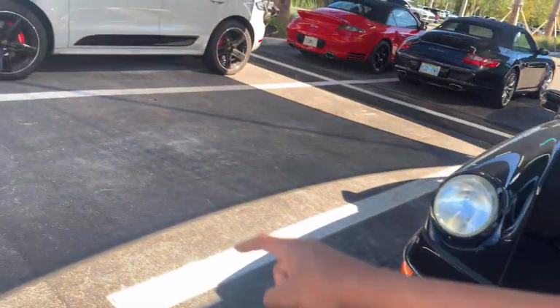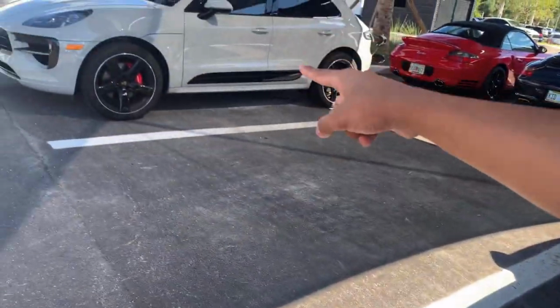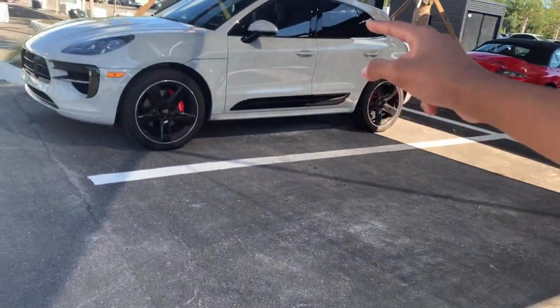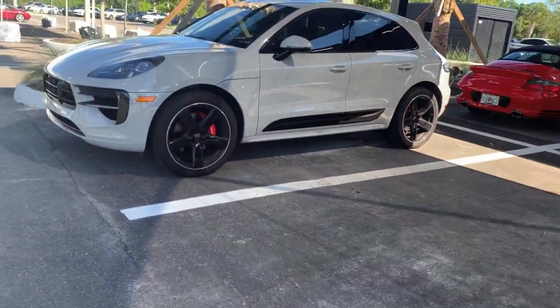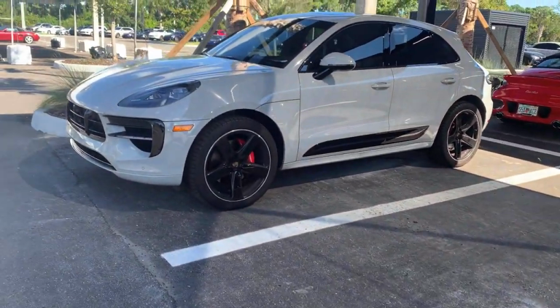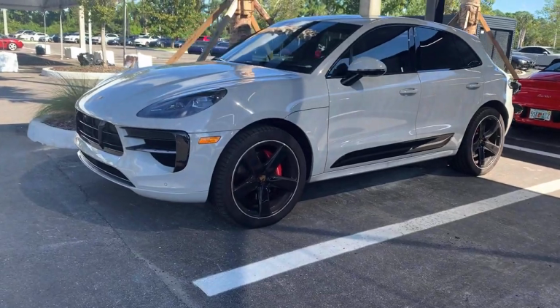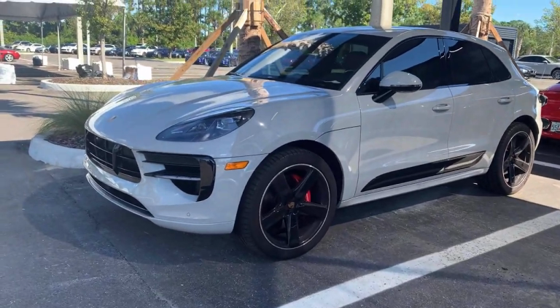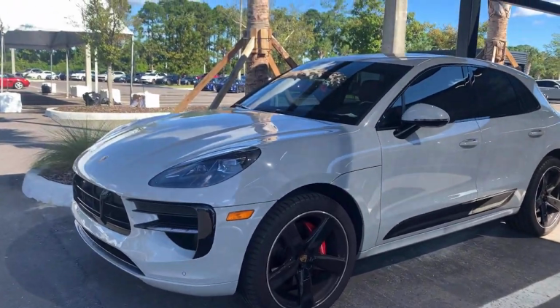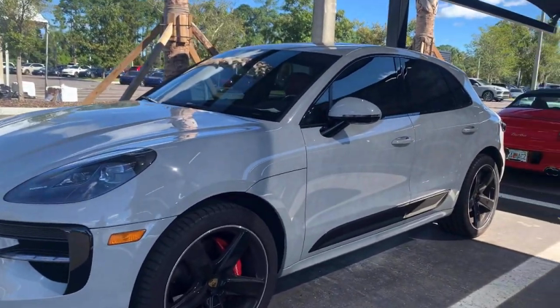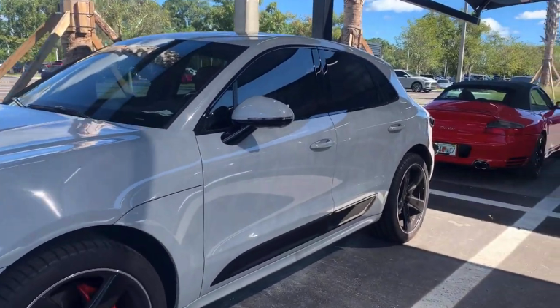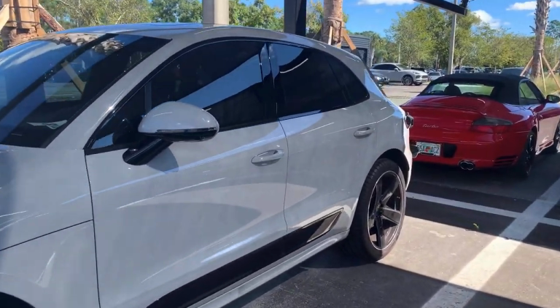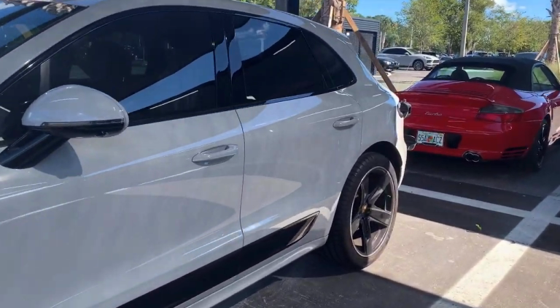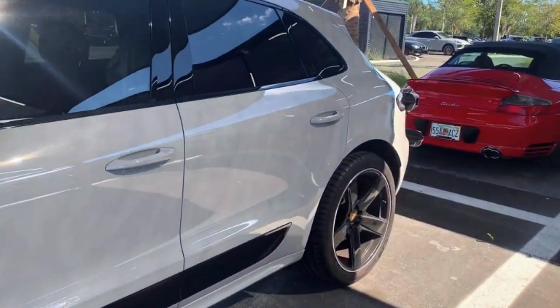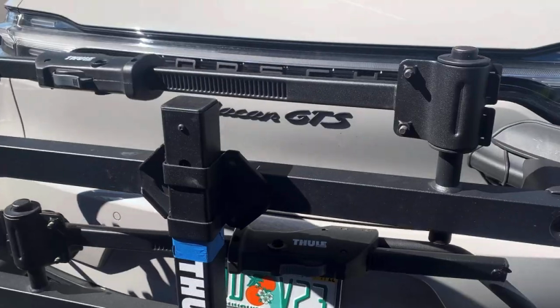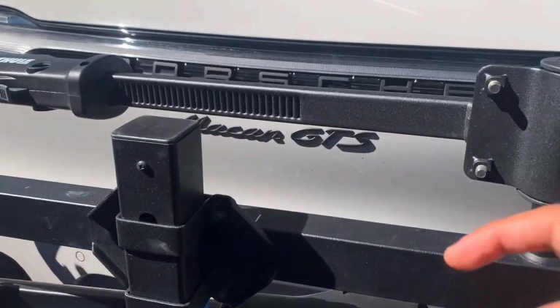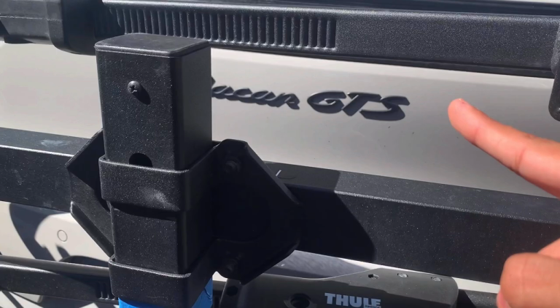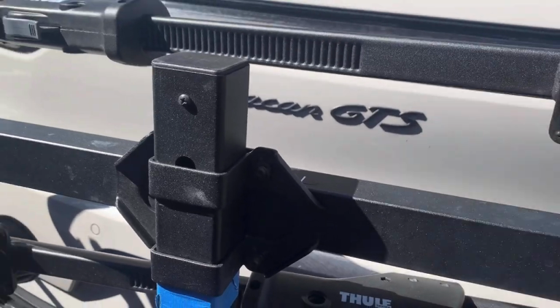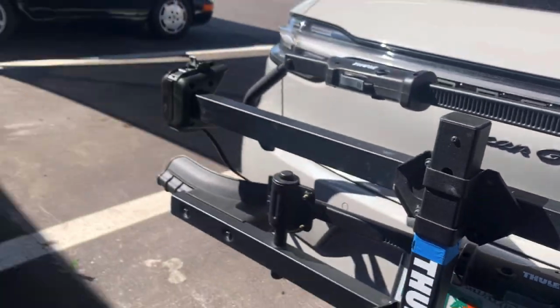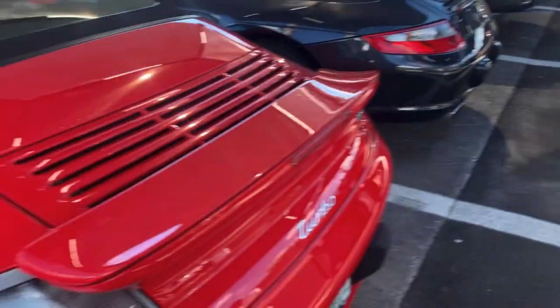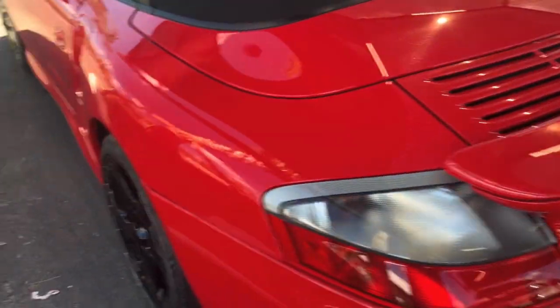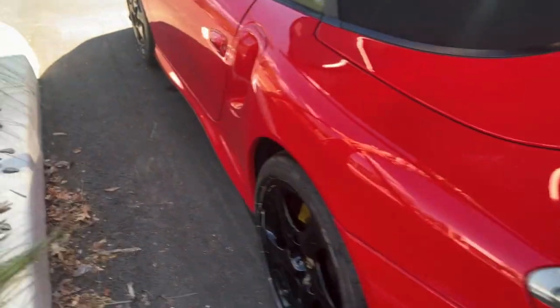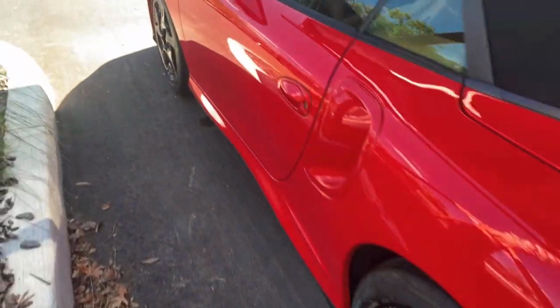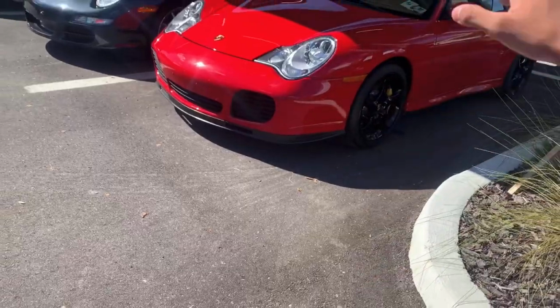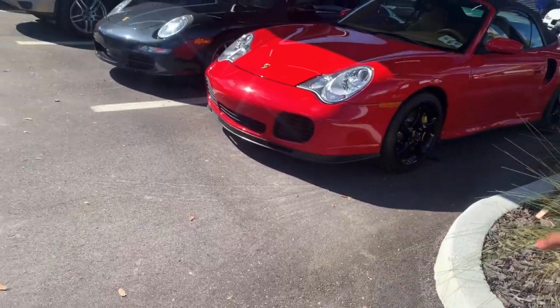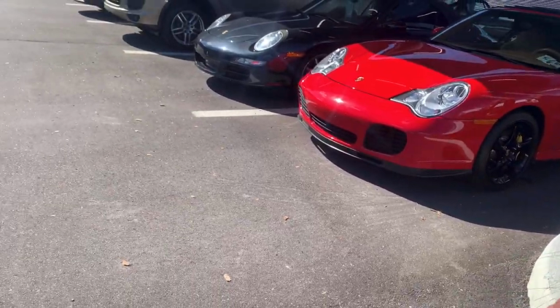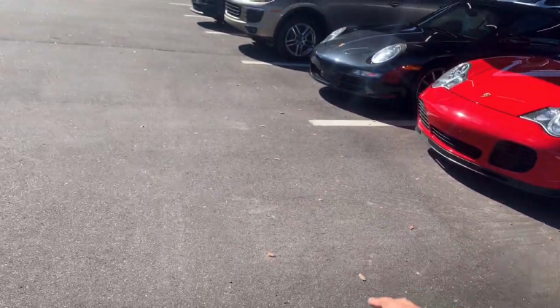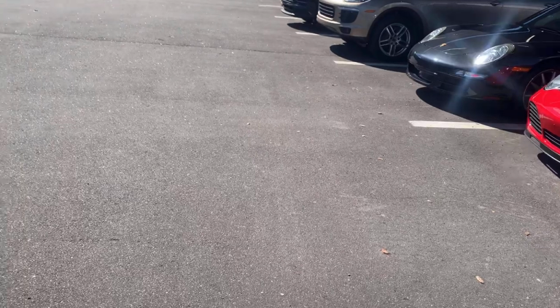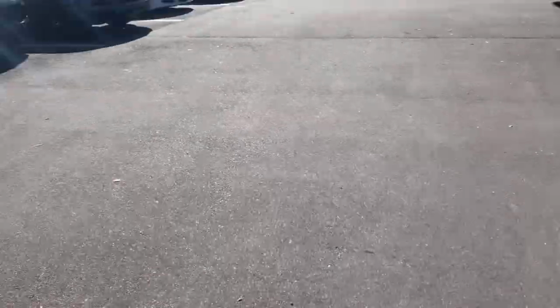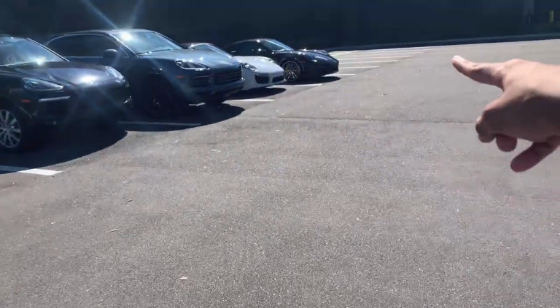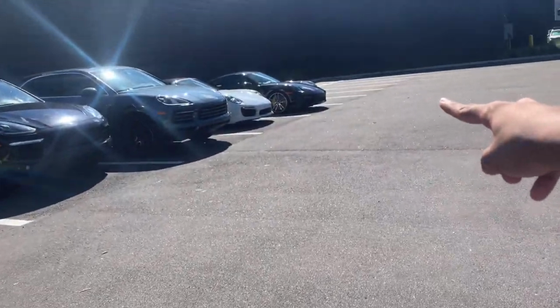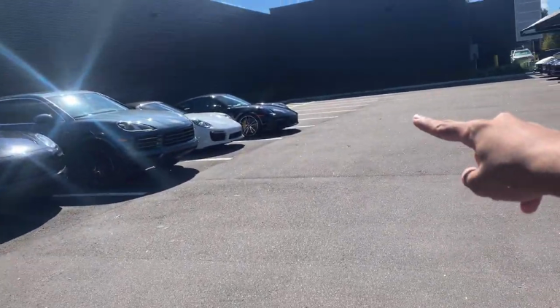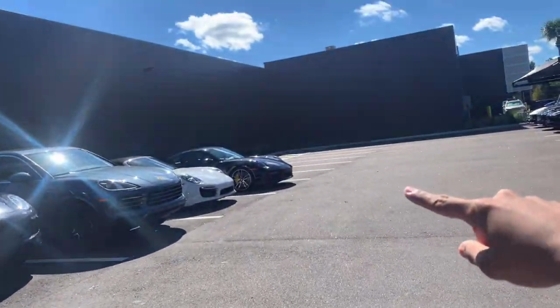Here we have a chalk gray Porsche Macan — I think this is a GTS because just take a look at it. Yep, I was right: Macan GTS. Also here, this is actually a 996 Turbo S. But anyway, check out the 992 Turbo S over here.